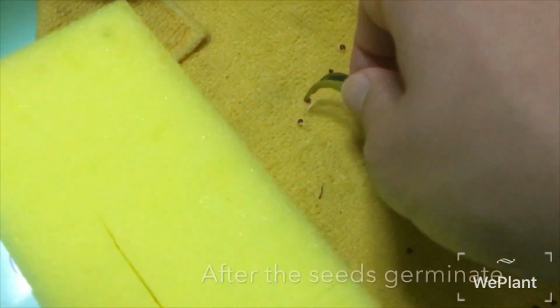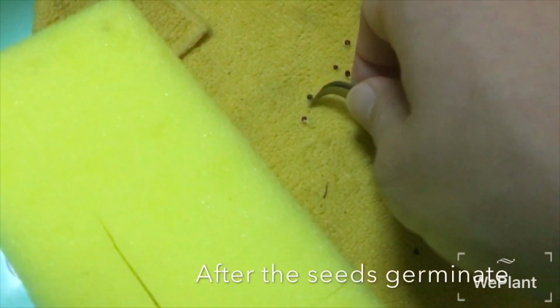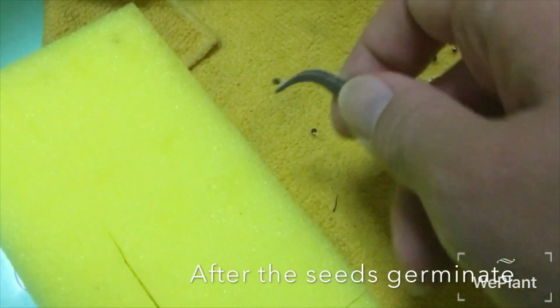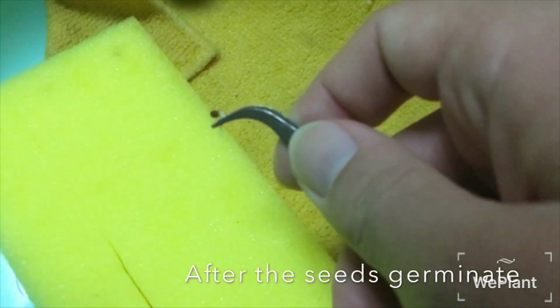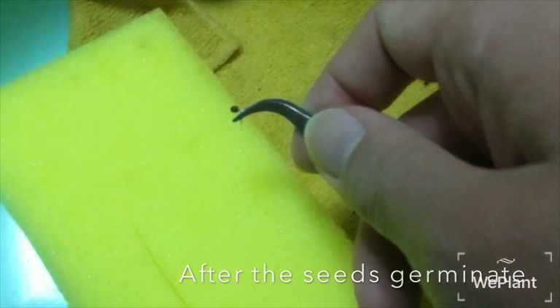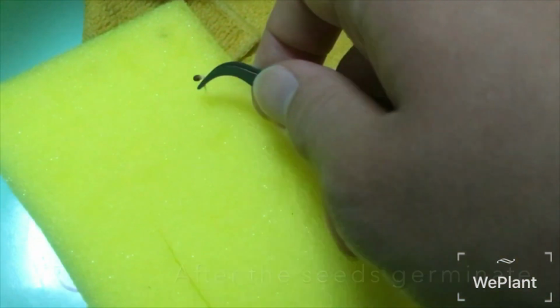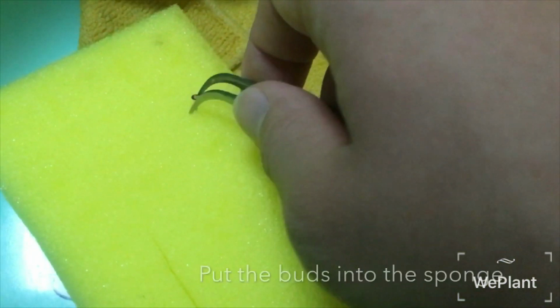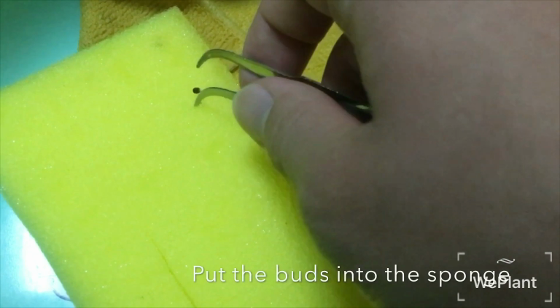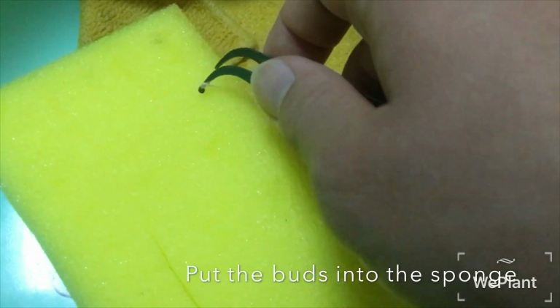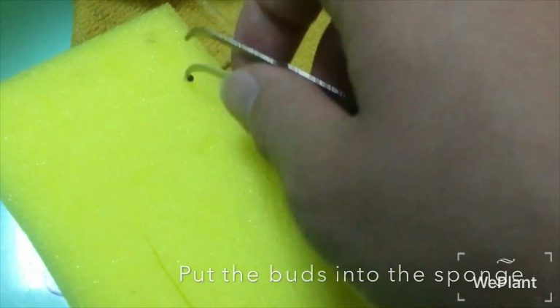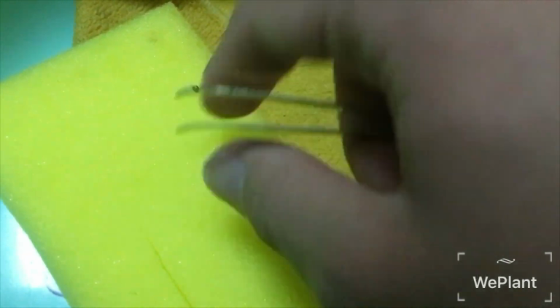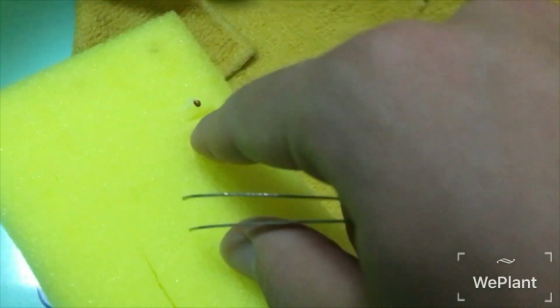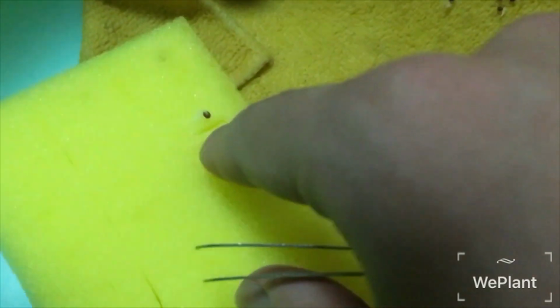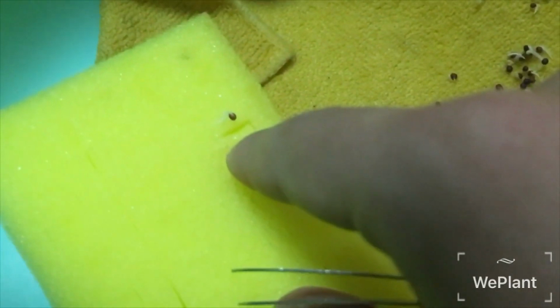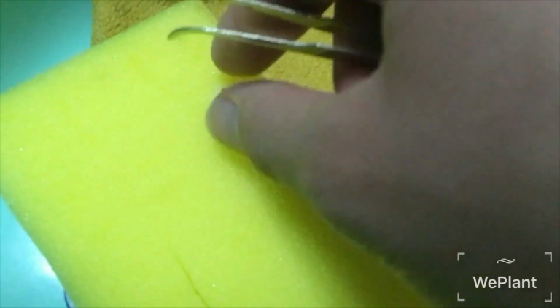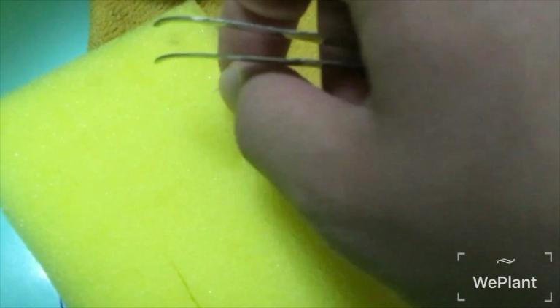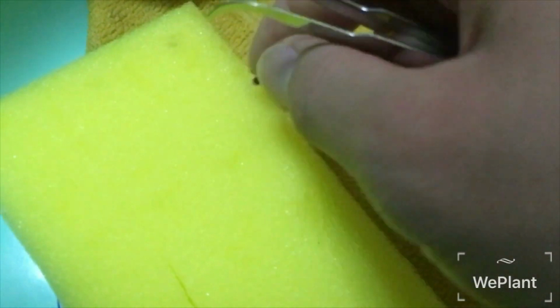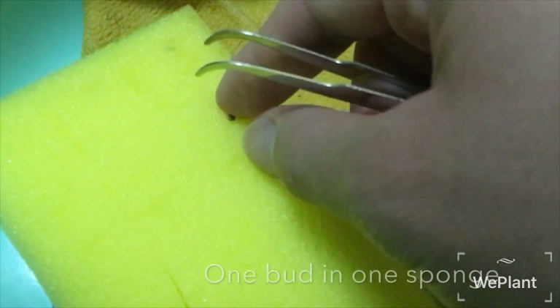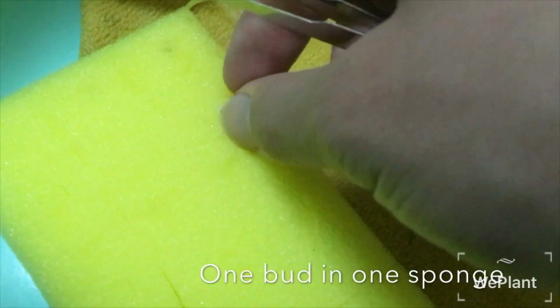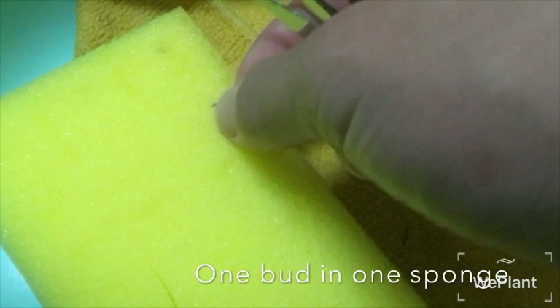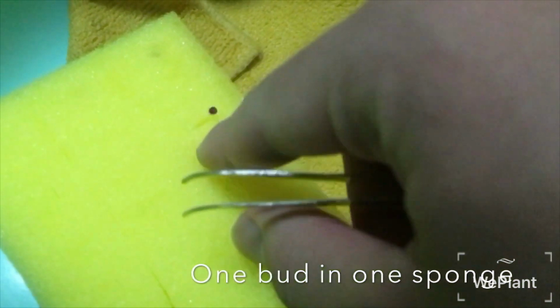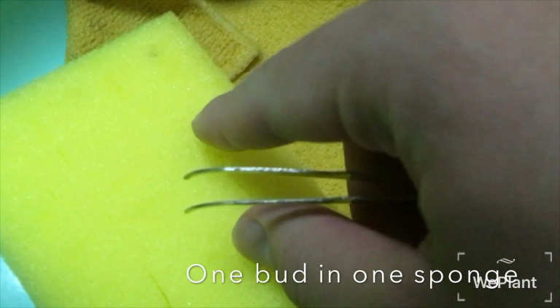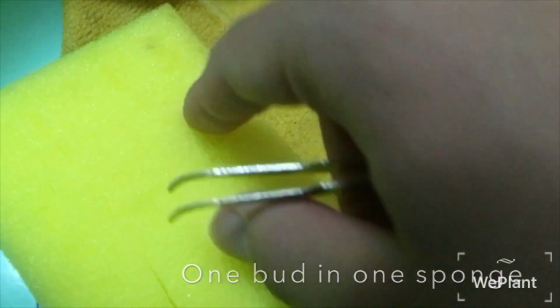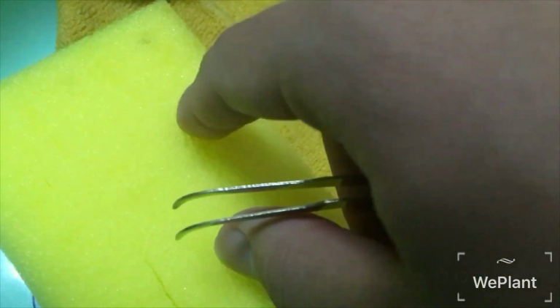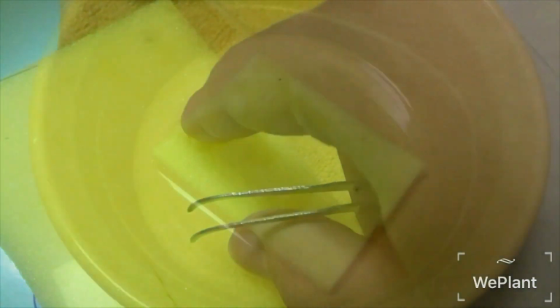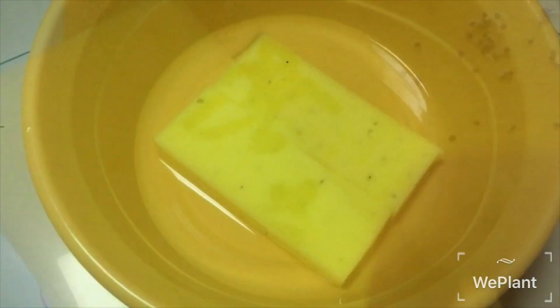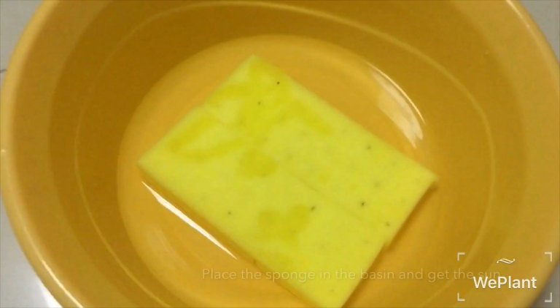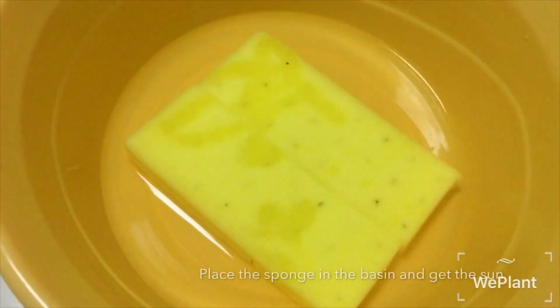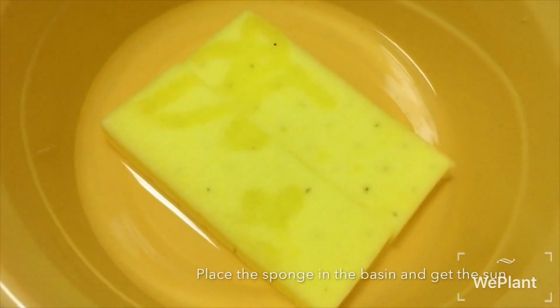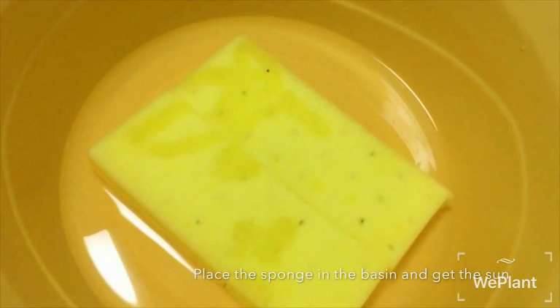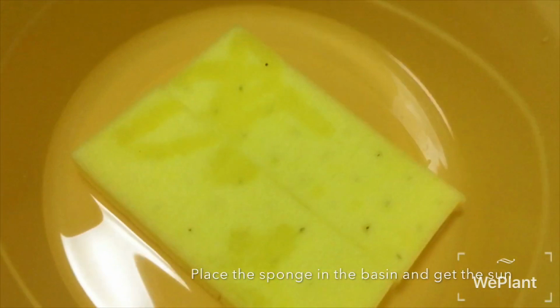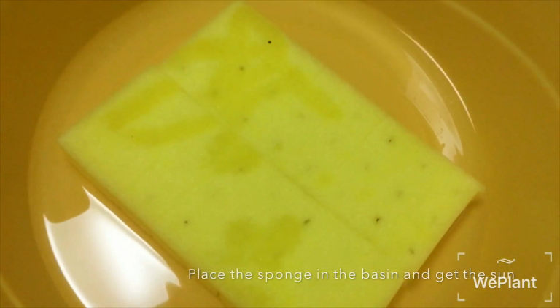After the seeds germinate, put the bud into the sponge — one bud in one sponge. Place the sponge in the basin and get some sun.